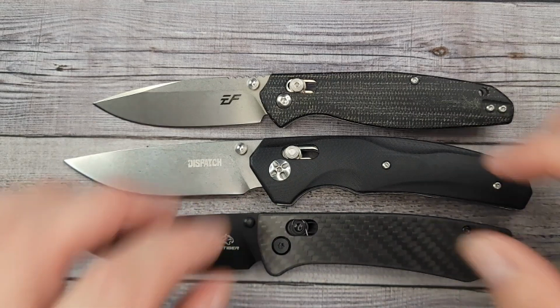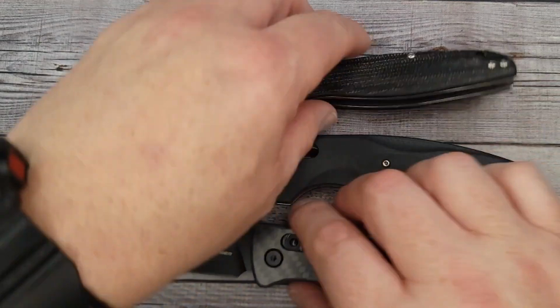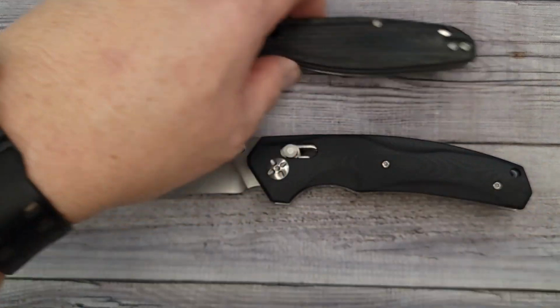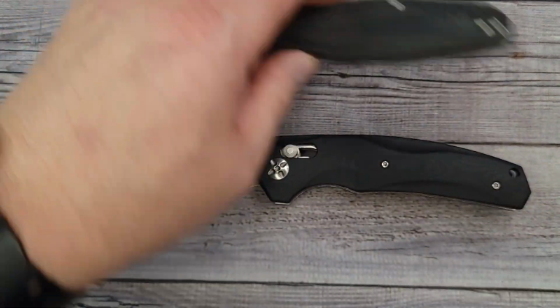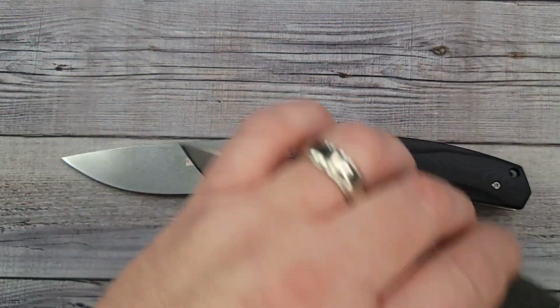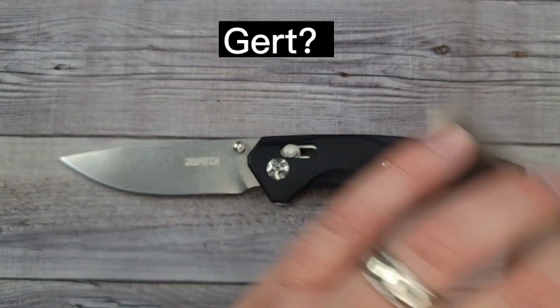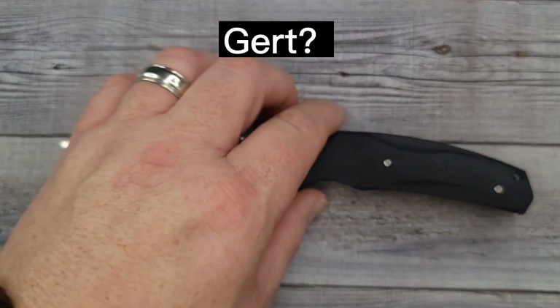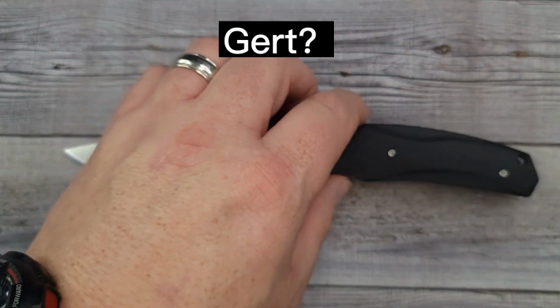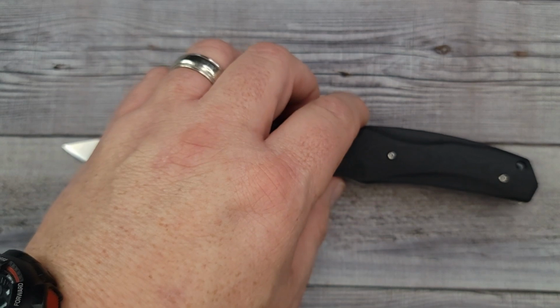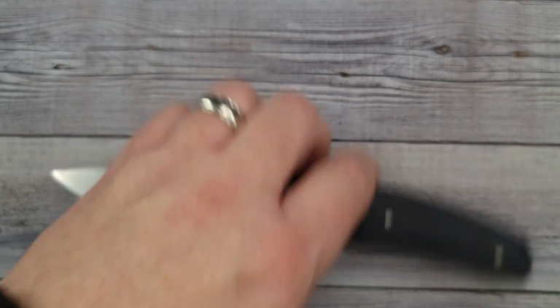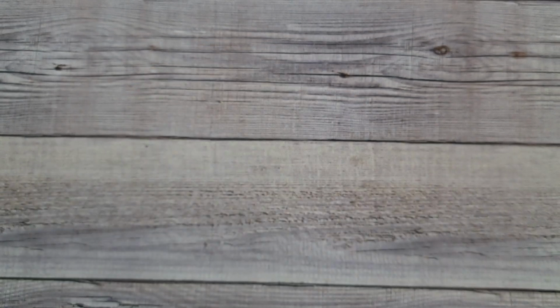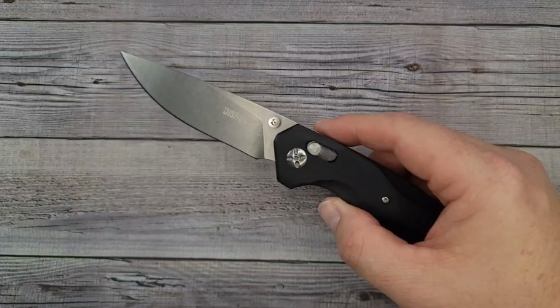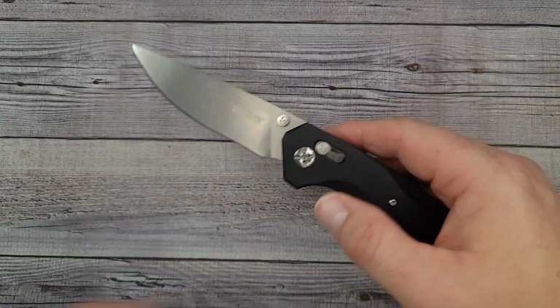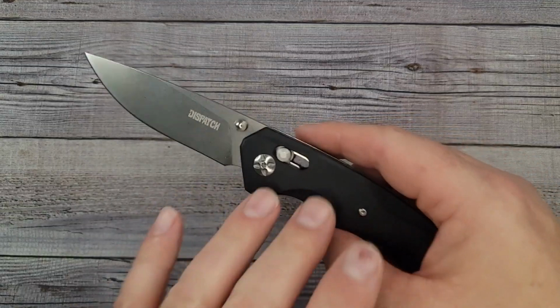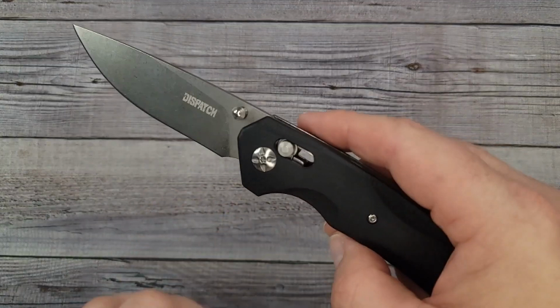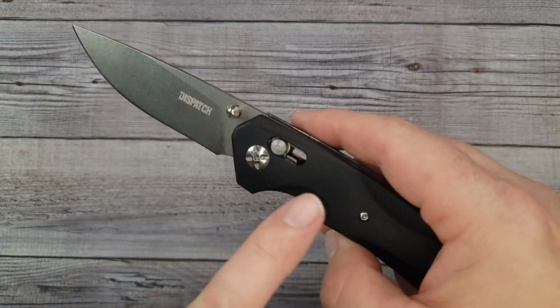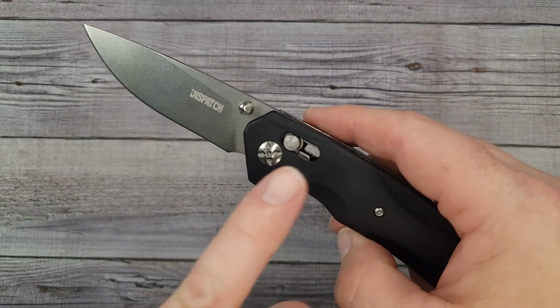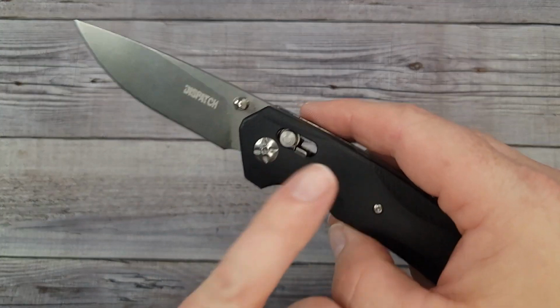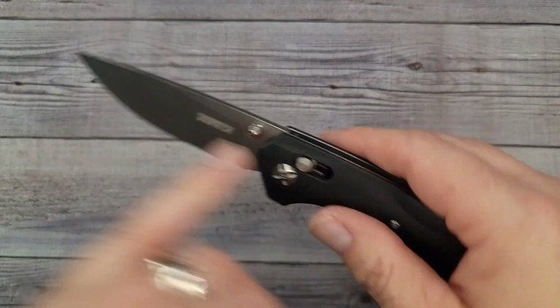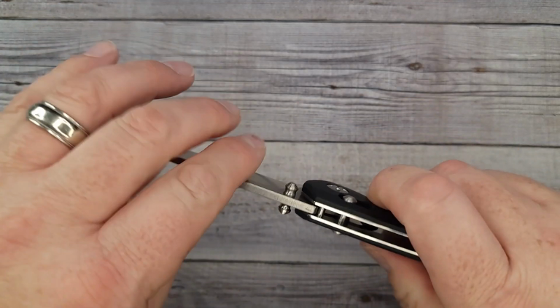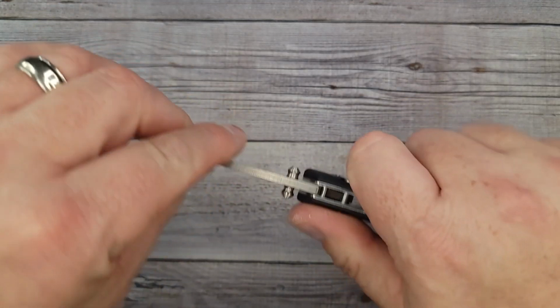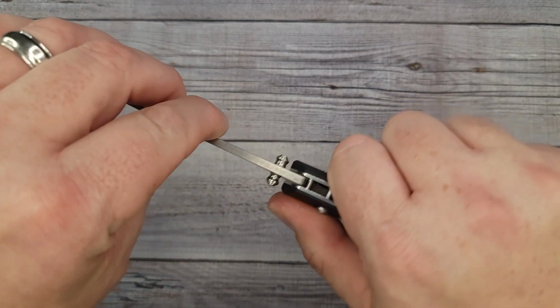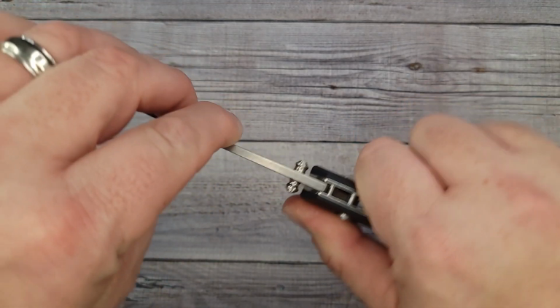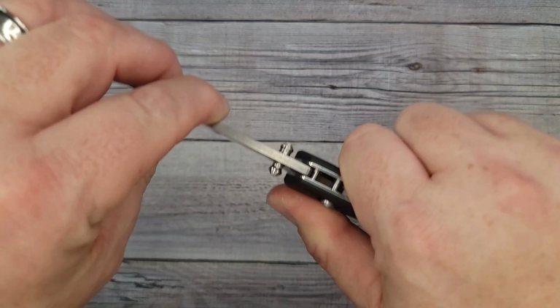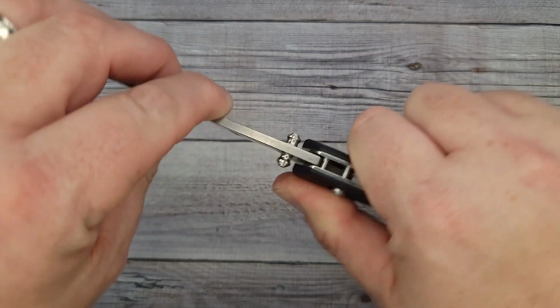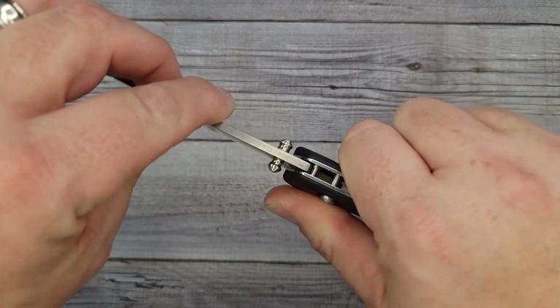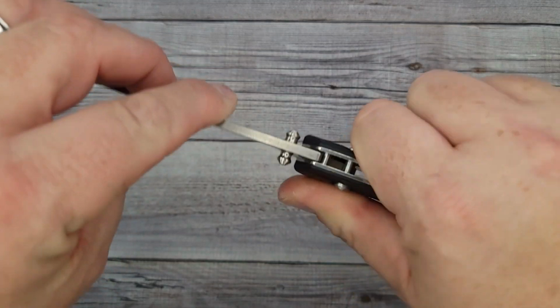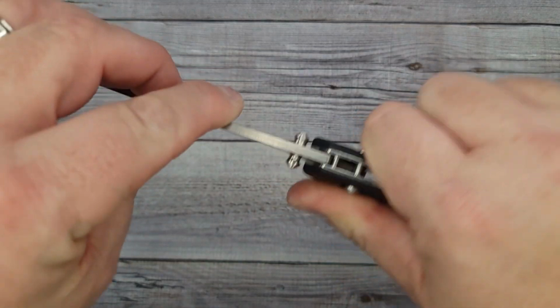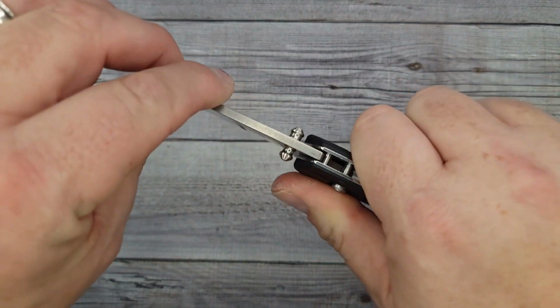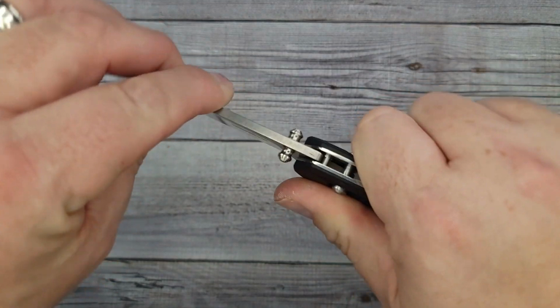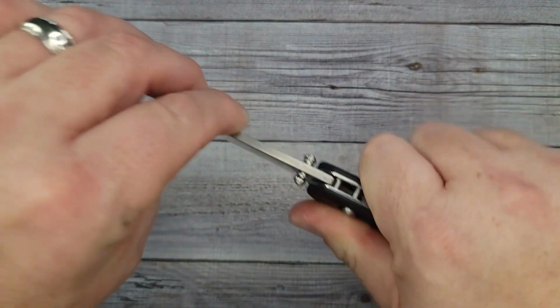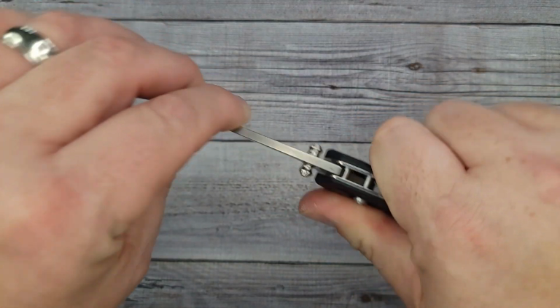These are all great budget everyday carry knives — easy in and out of the pocket, good for work, good for home, good for working in the garden. This particular model comes in black or OD green.